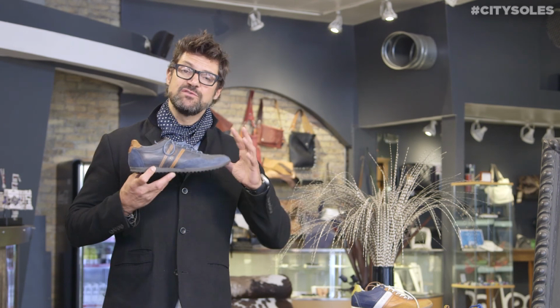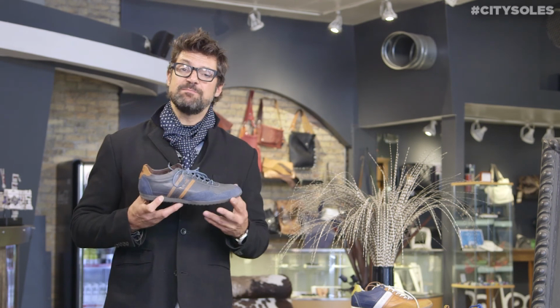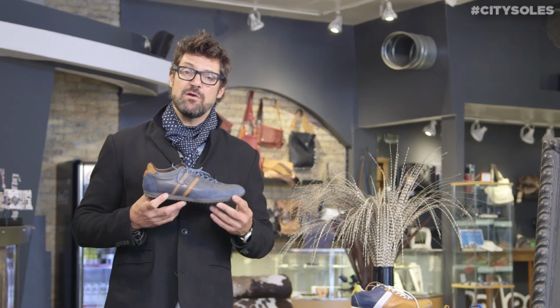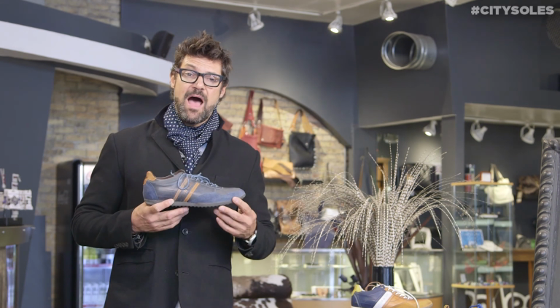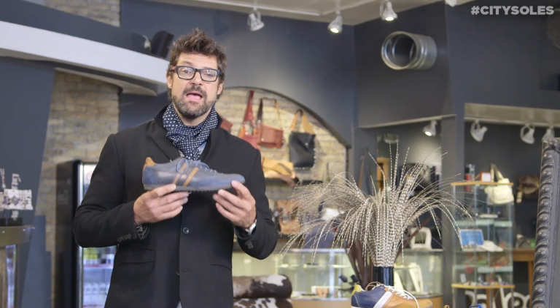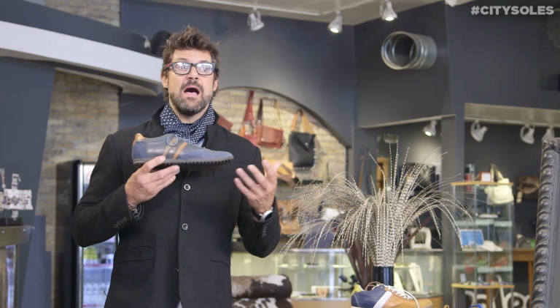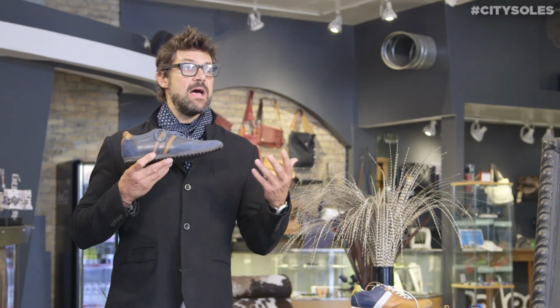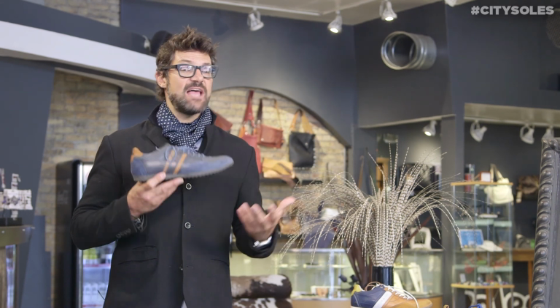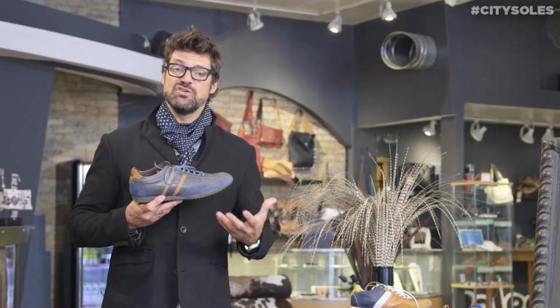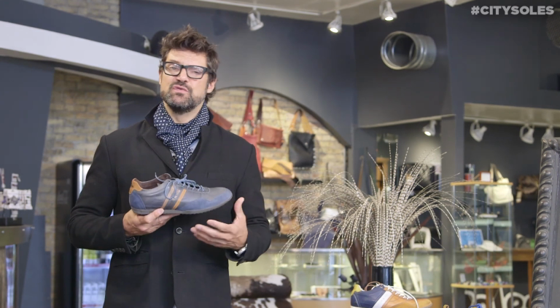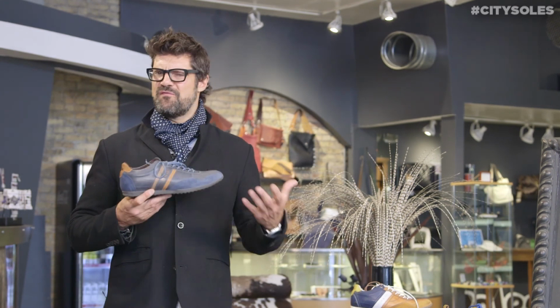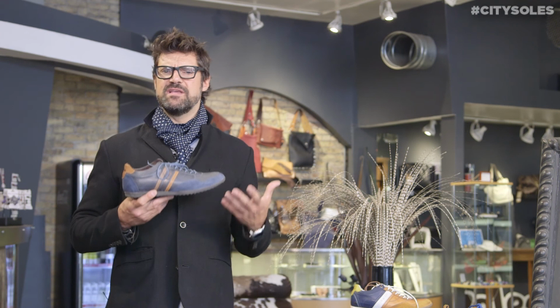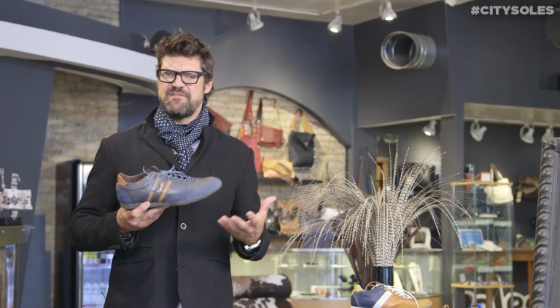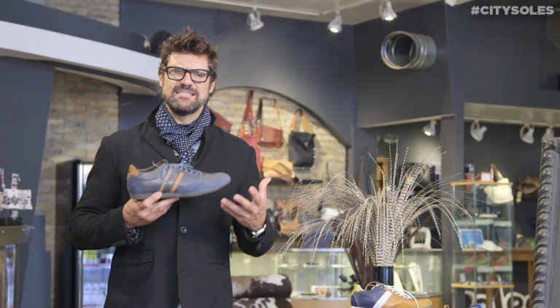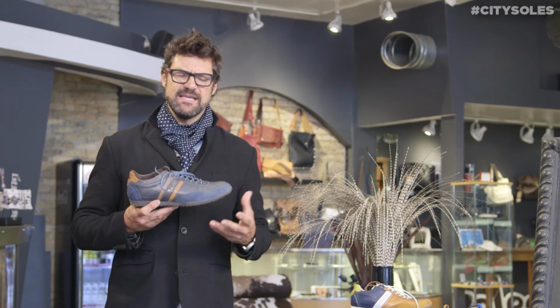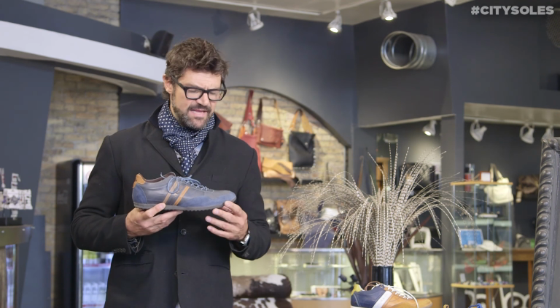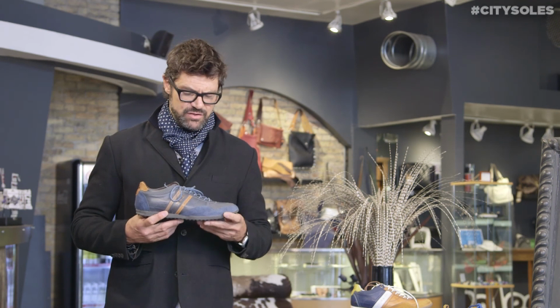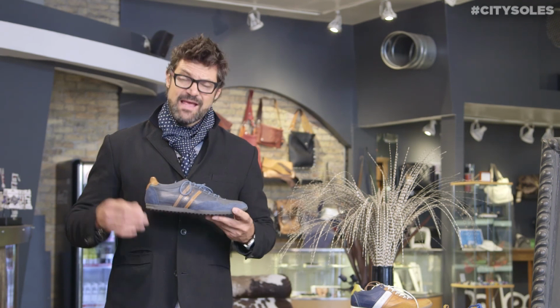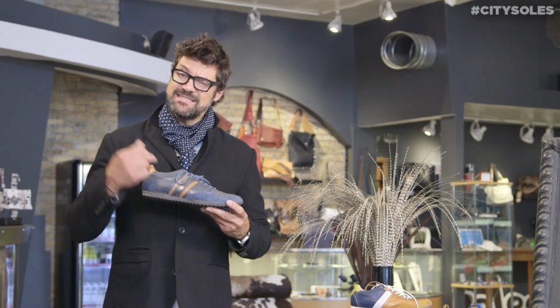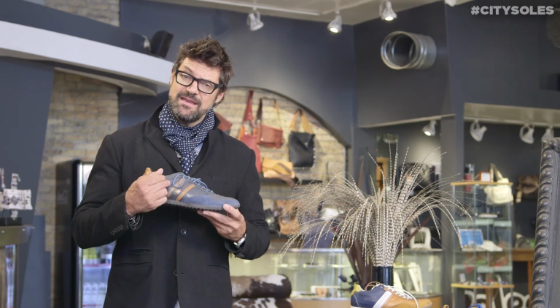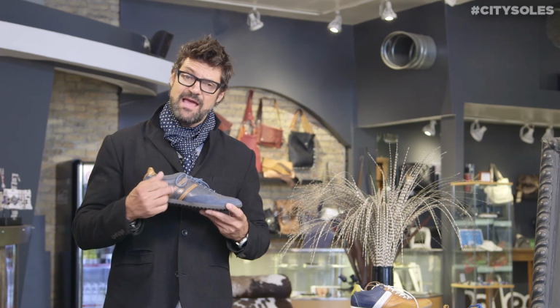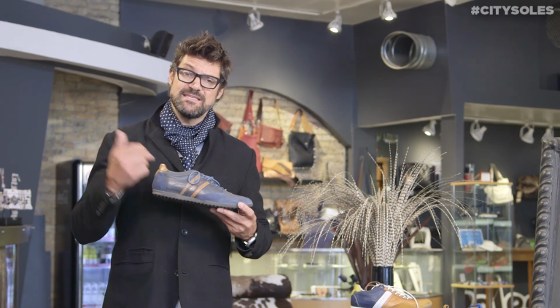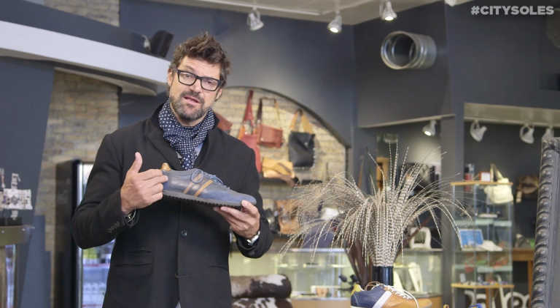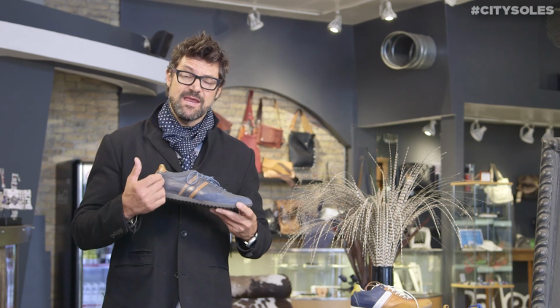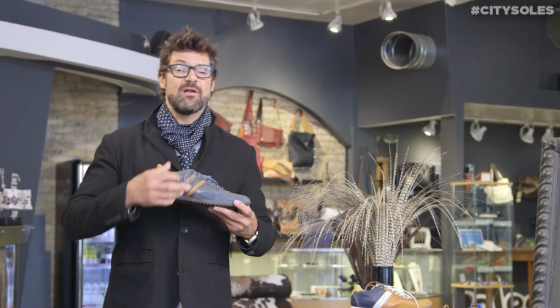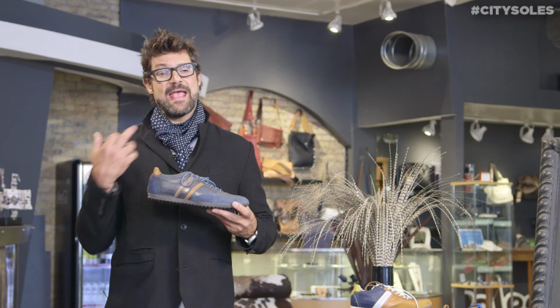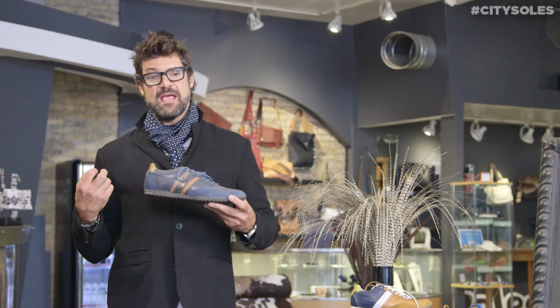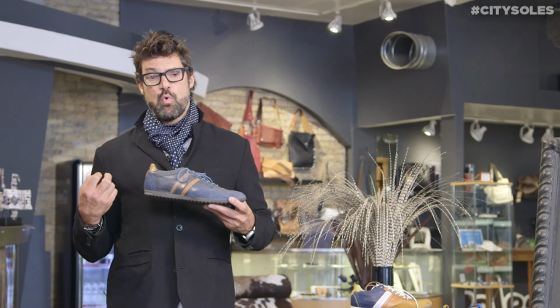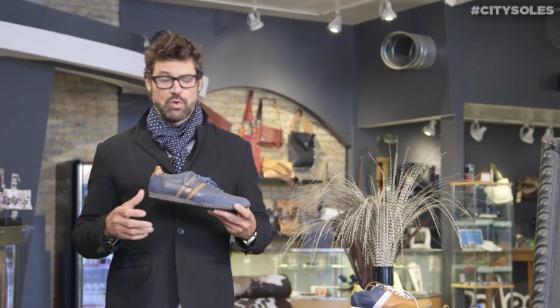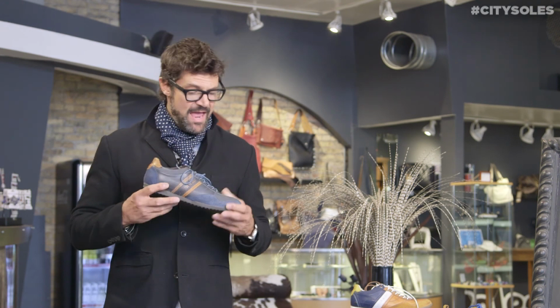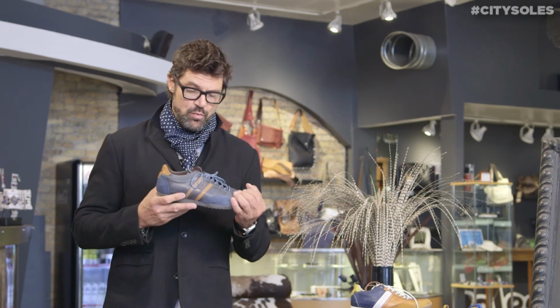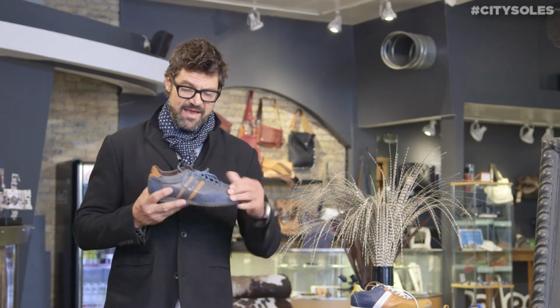These are inspired by cycling shoes from the 40s and the 50s, antique cycling shoes. It's an Italian designer, an Italian company. They're handmade in Portugal and they're really amazing.